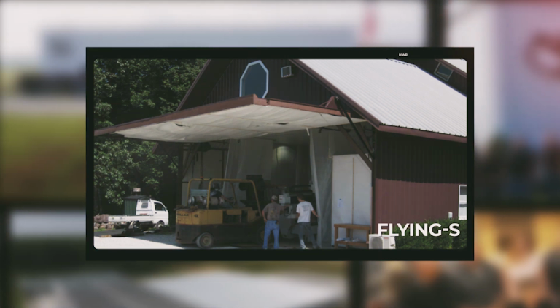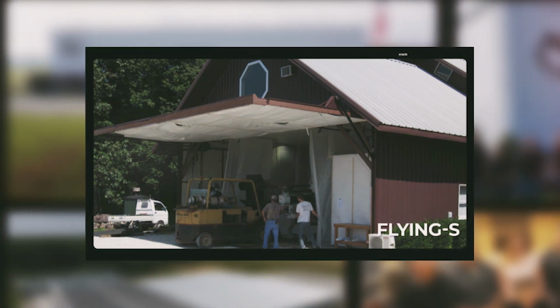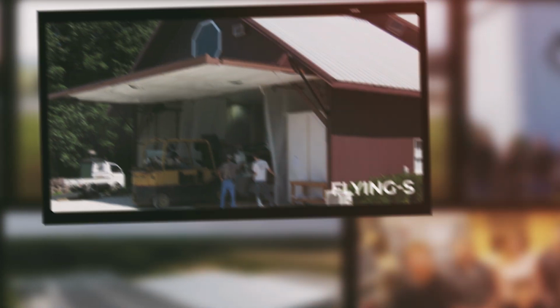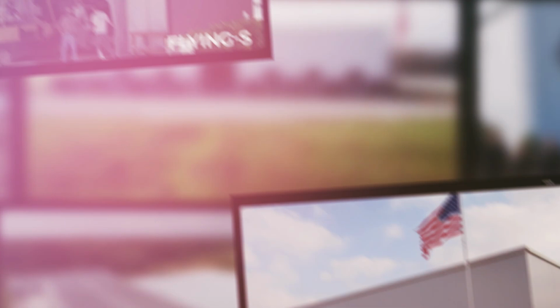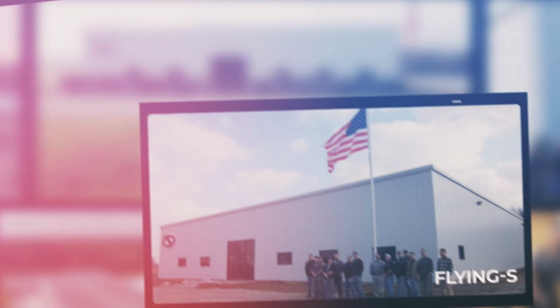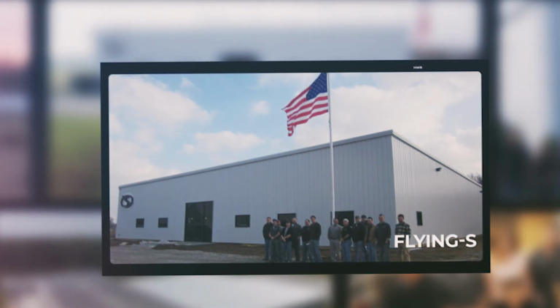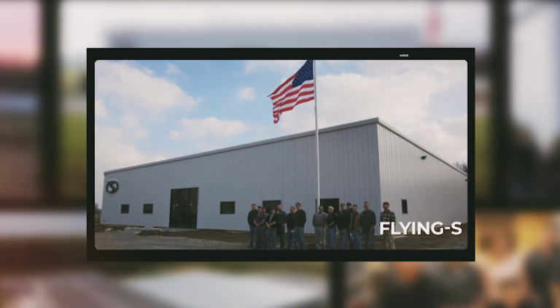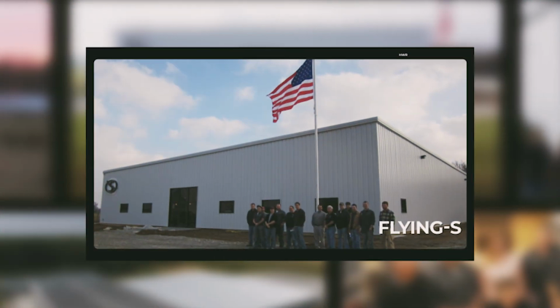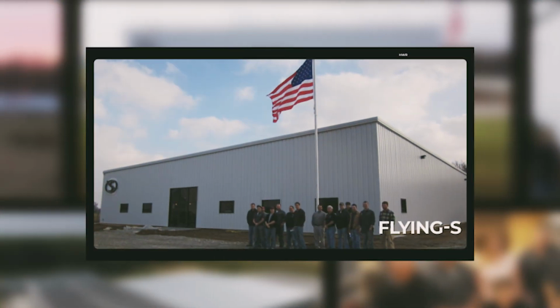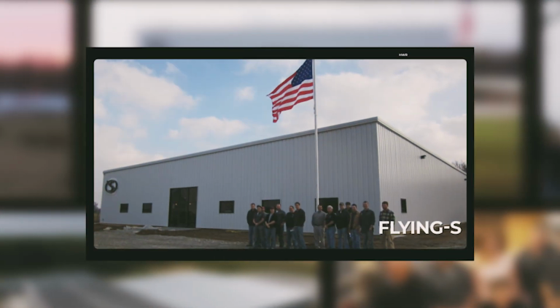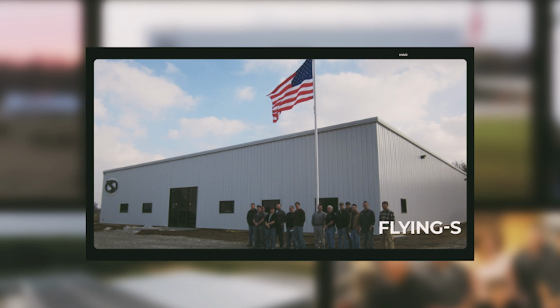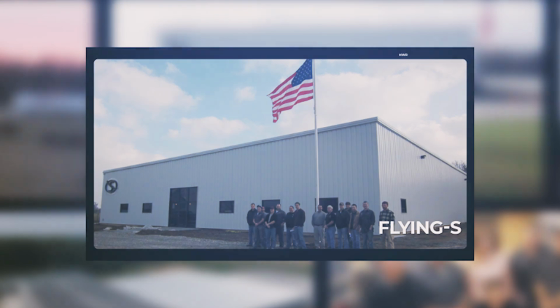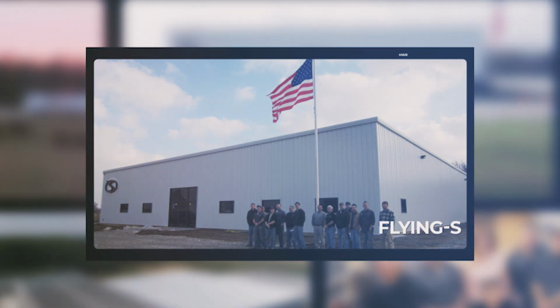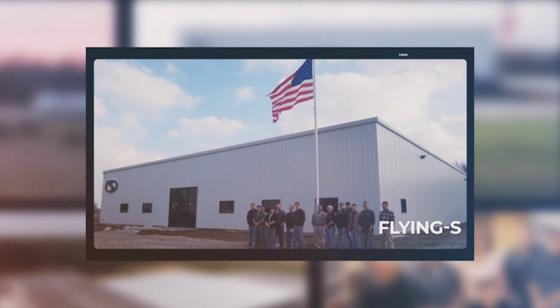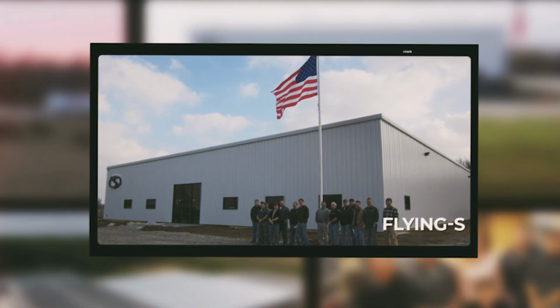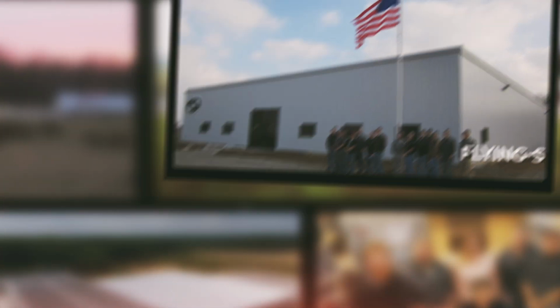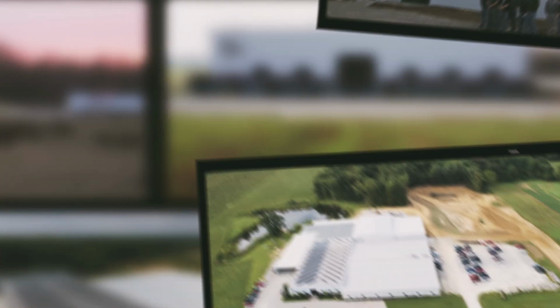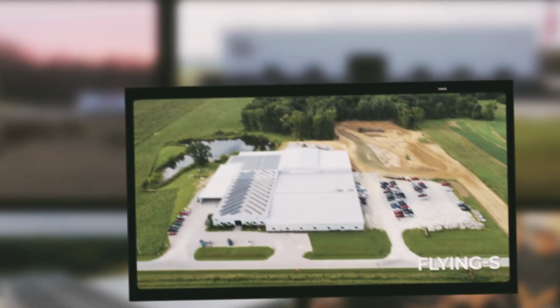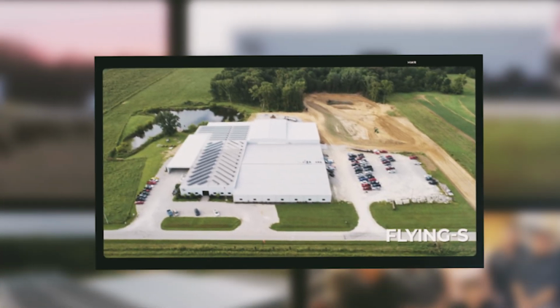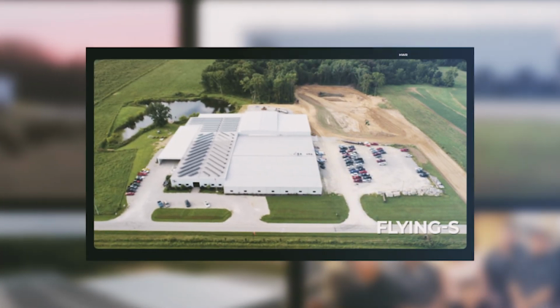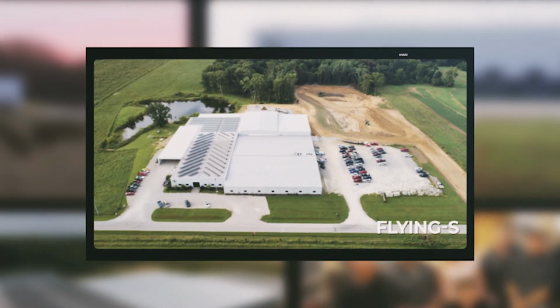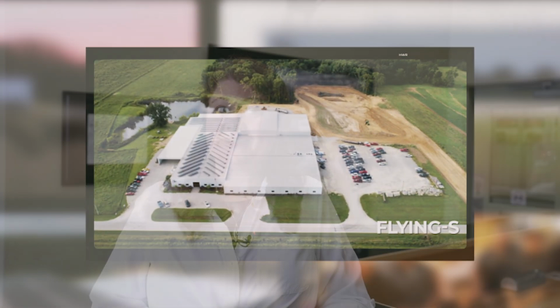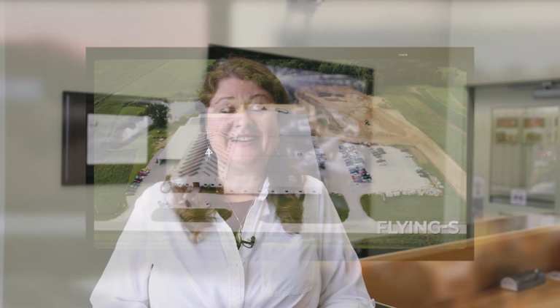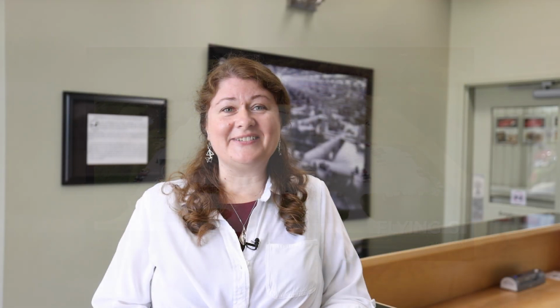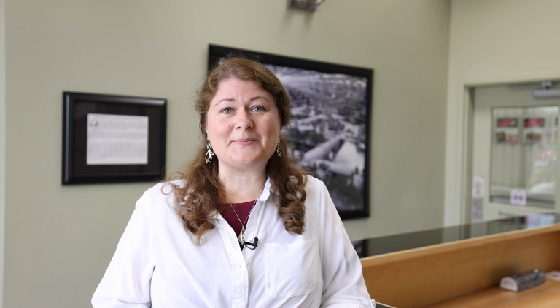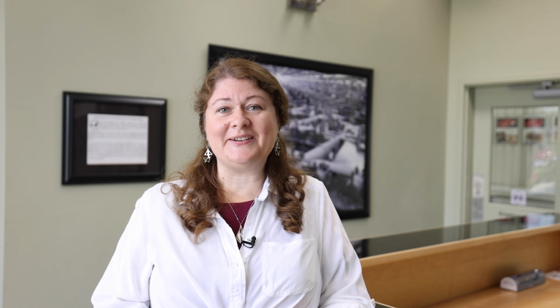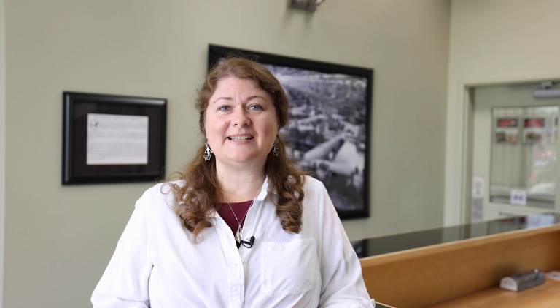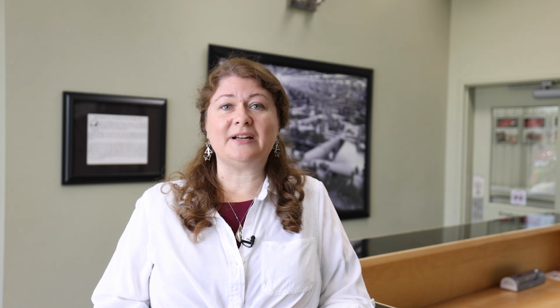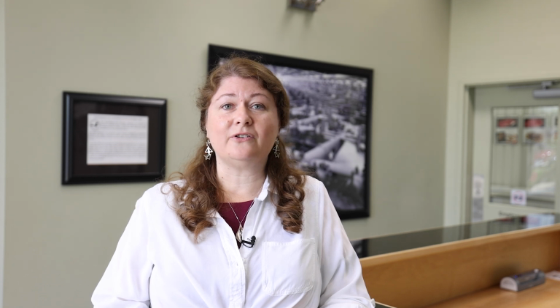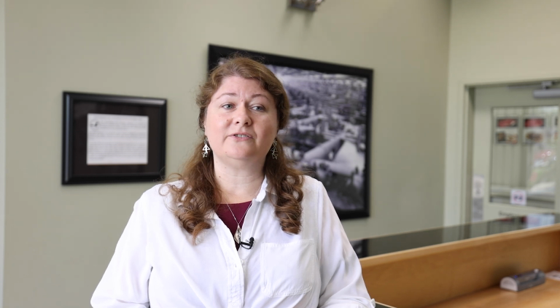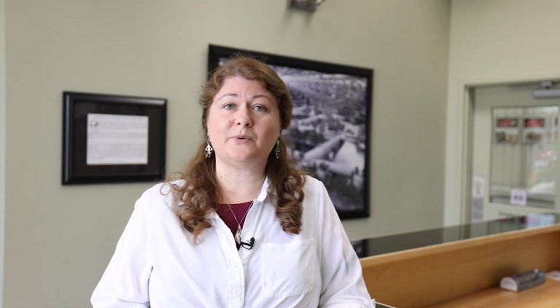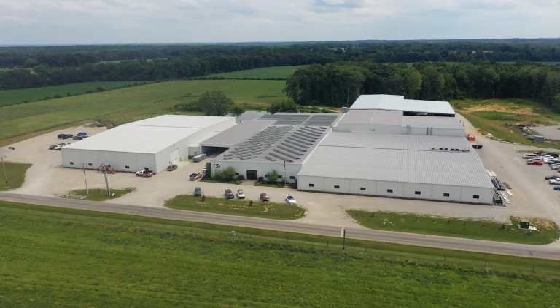We had about 15 employees when we moved into this building. Within six months we had to double the size of the facility, and we're on our sixth expansion right now, which is a pretty crazy amount of growth in just 12 years.